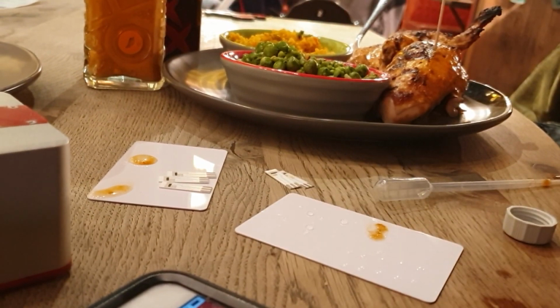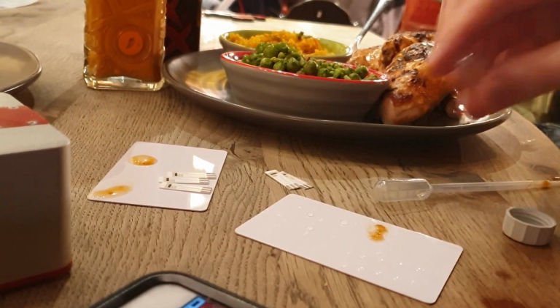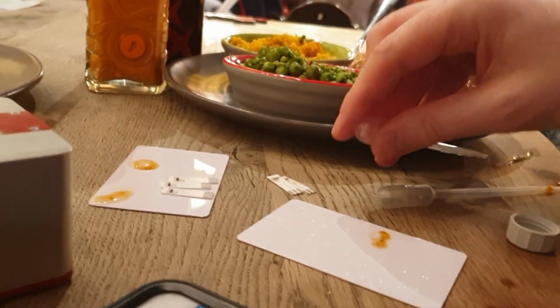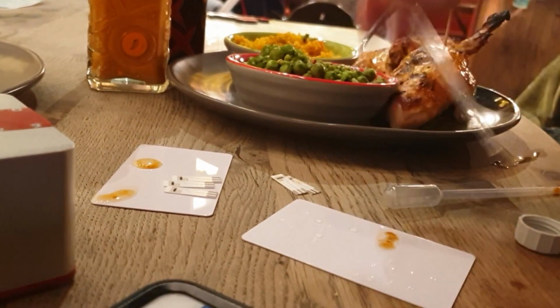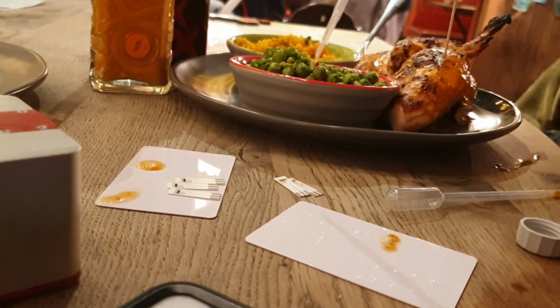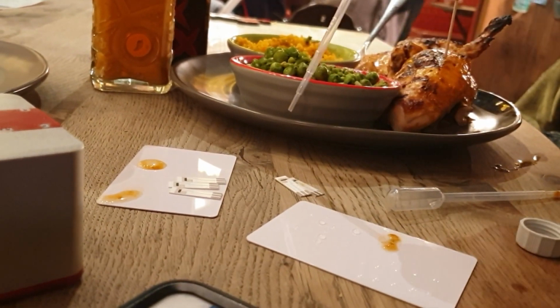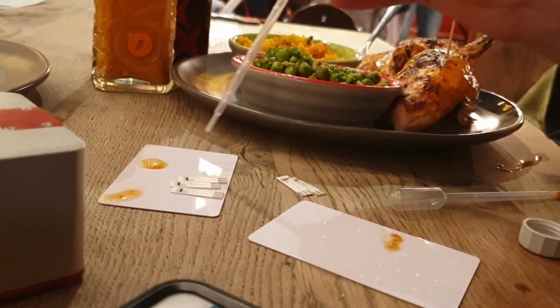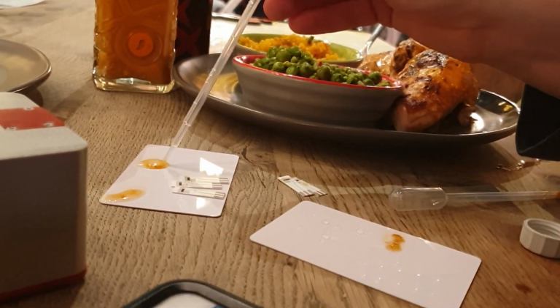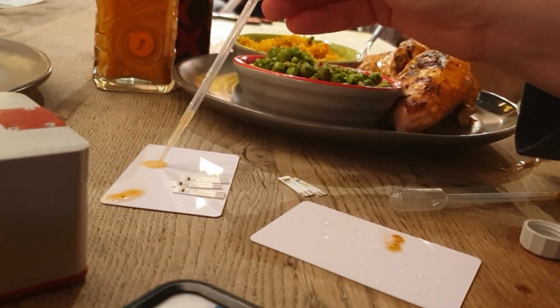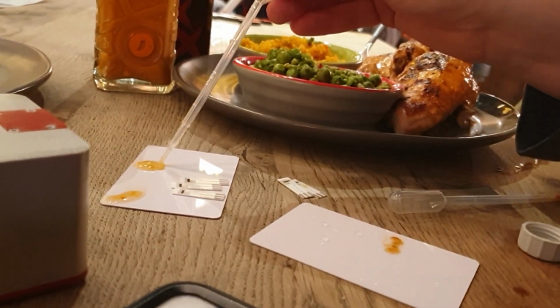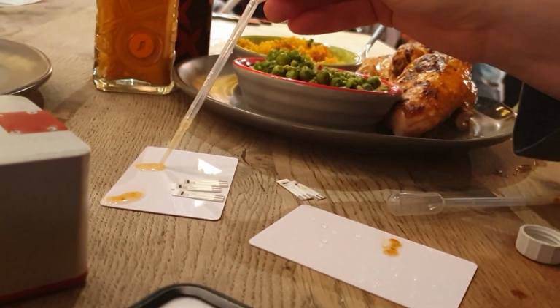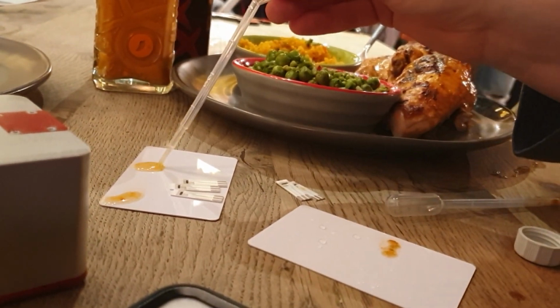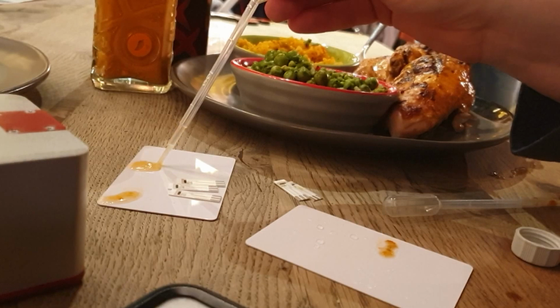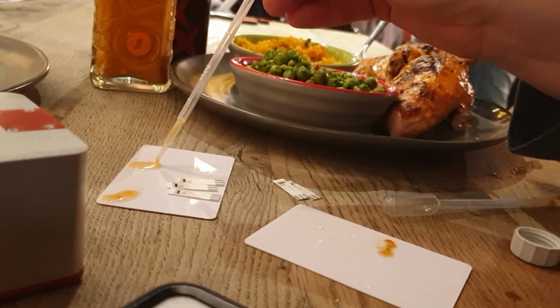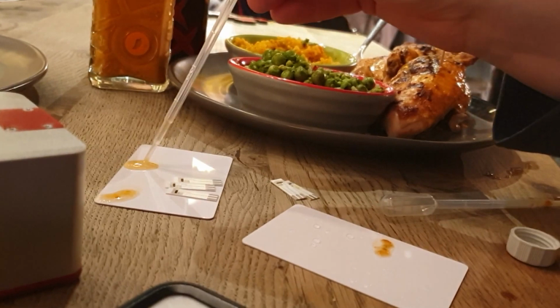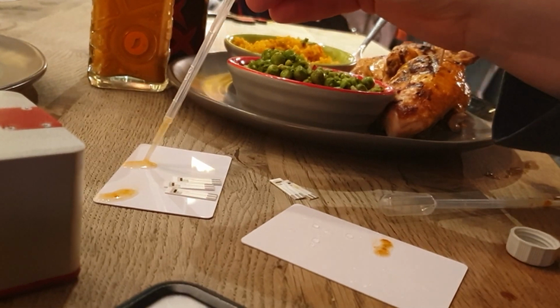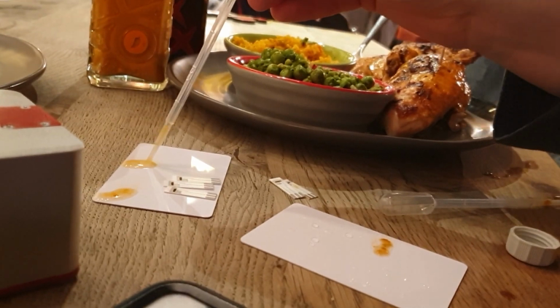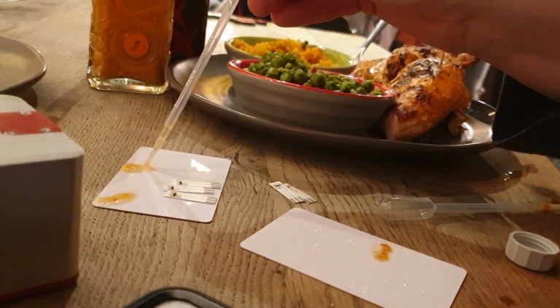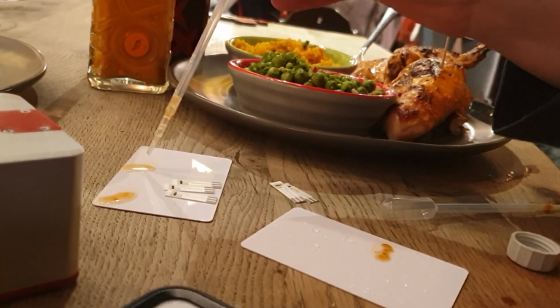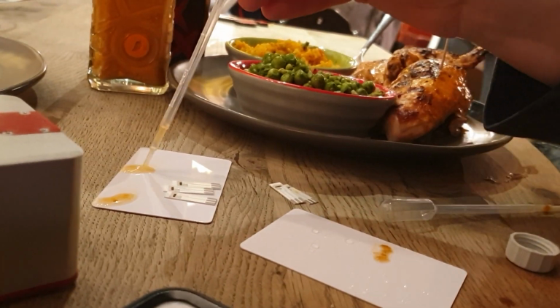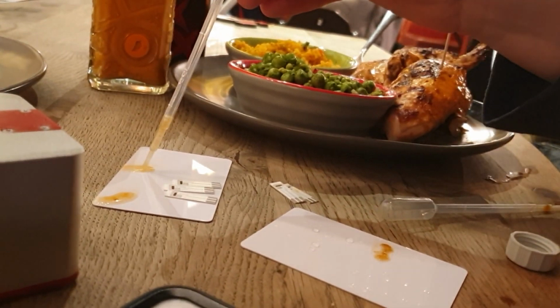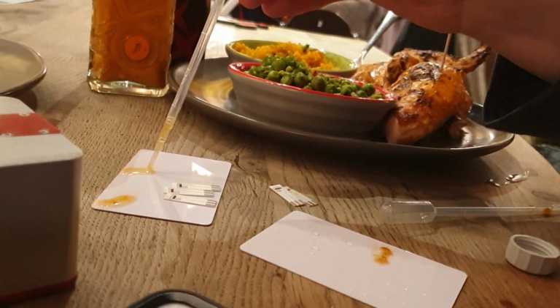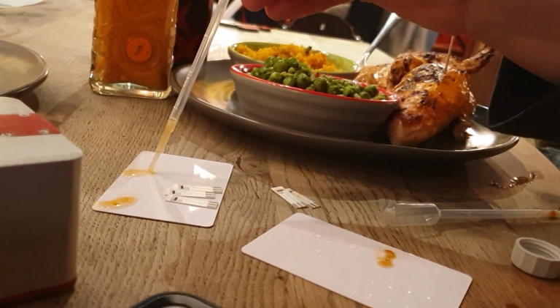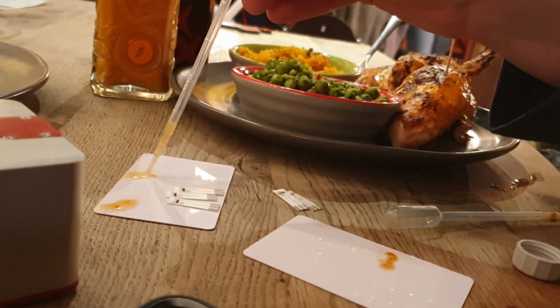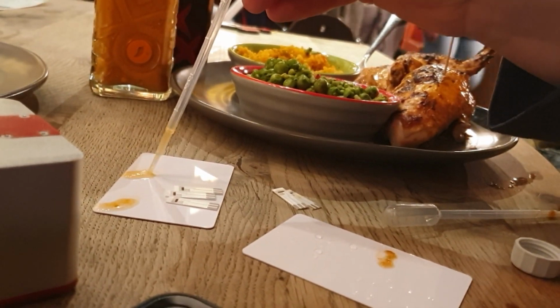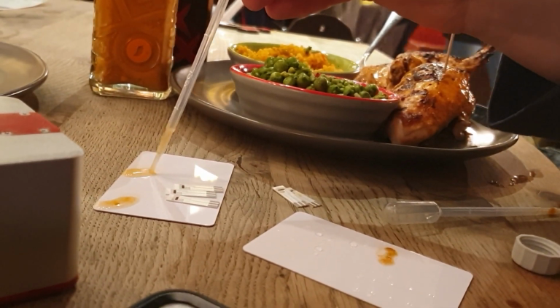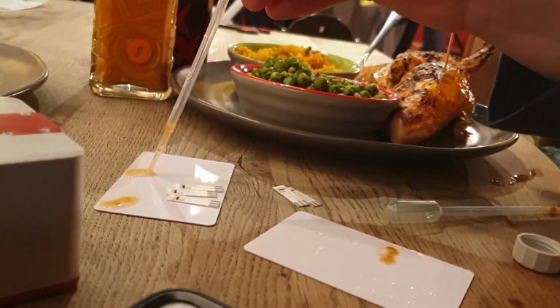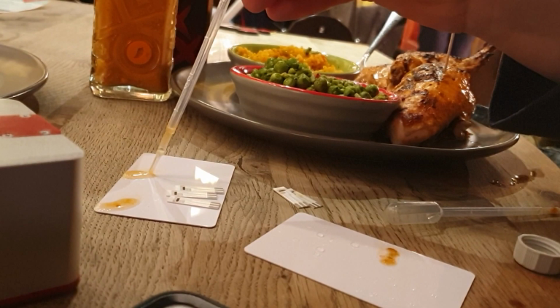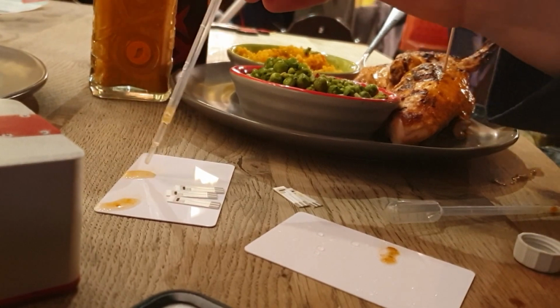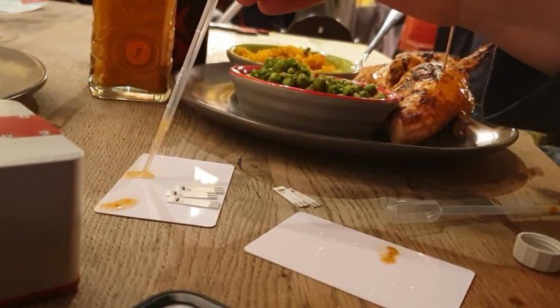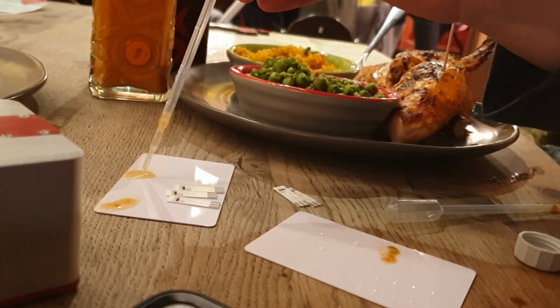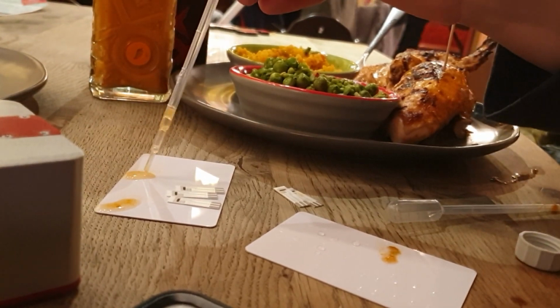So I've got it diluted. I'll mix this for about ten seconds: one, two, three, four, five, six, seven, eight, nine, ten.